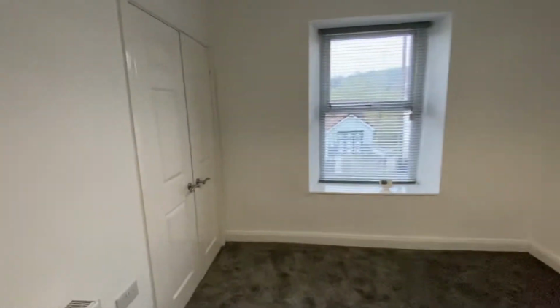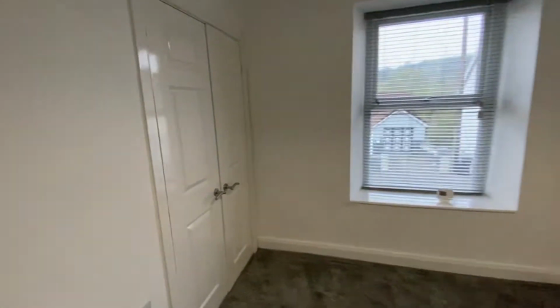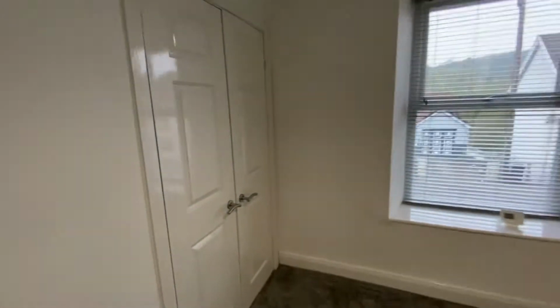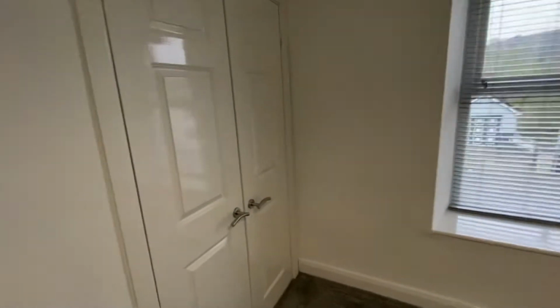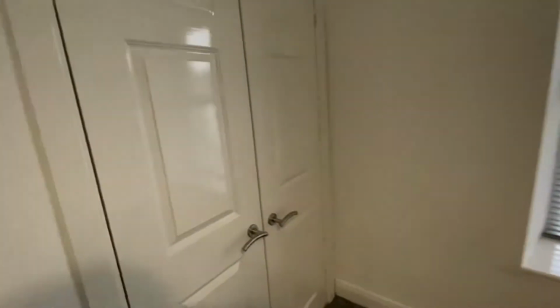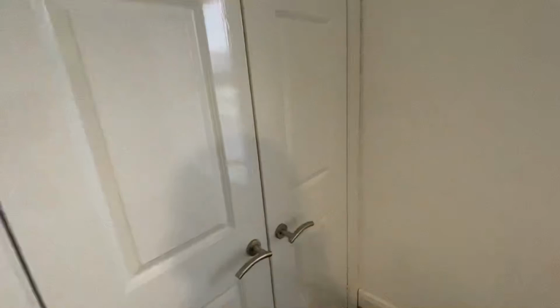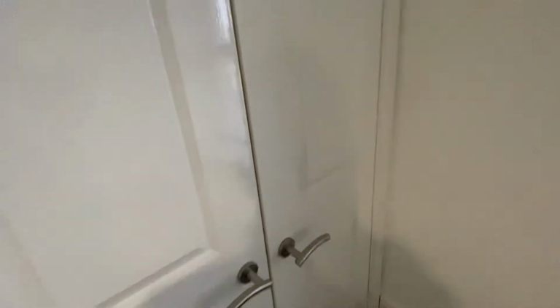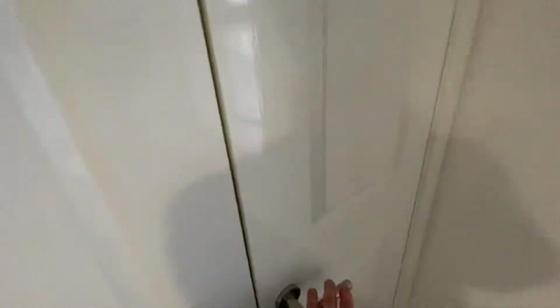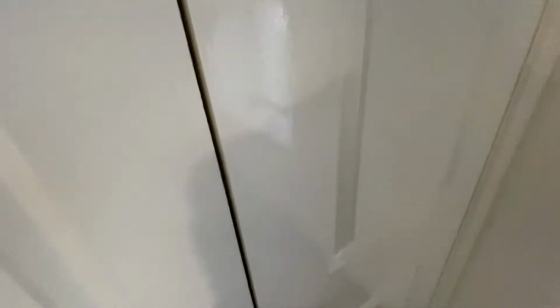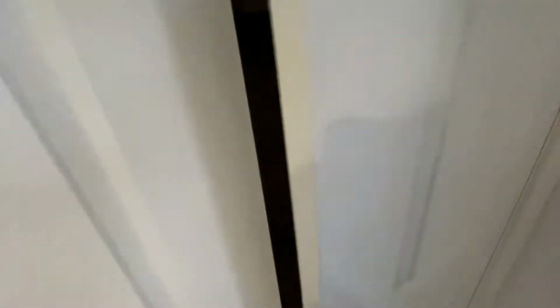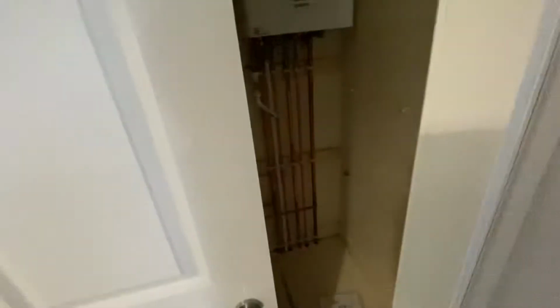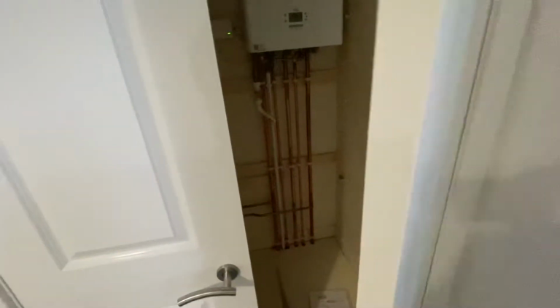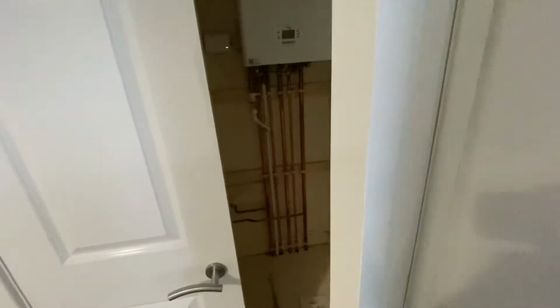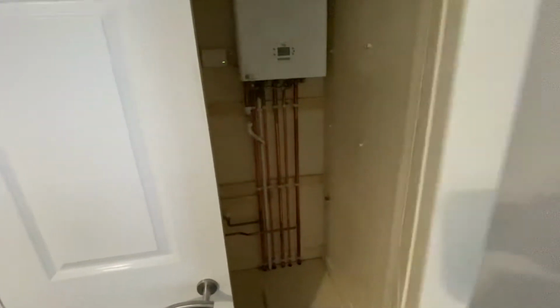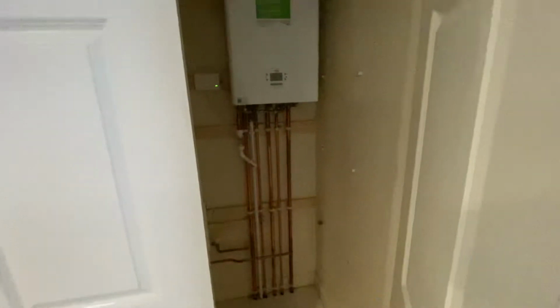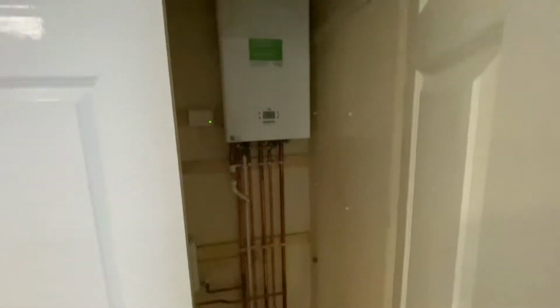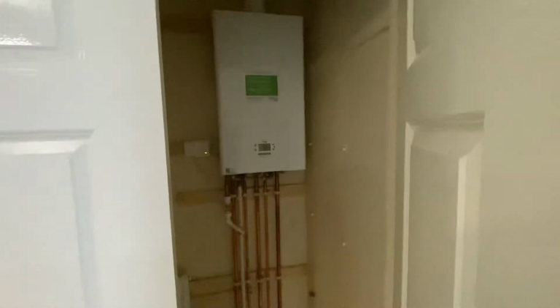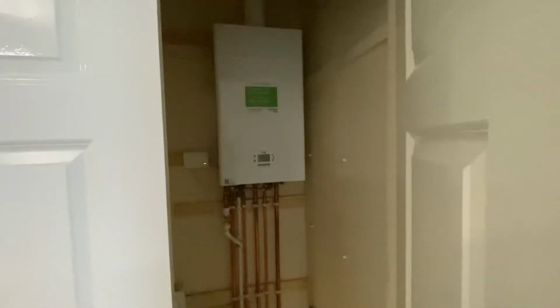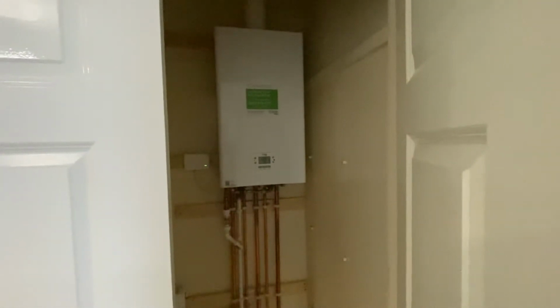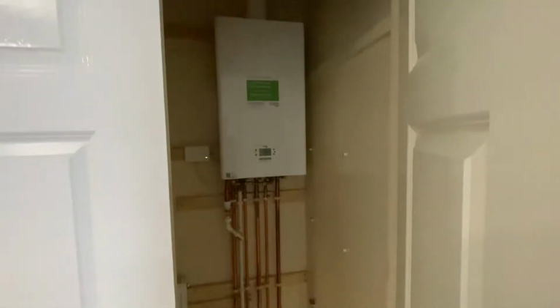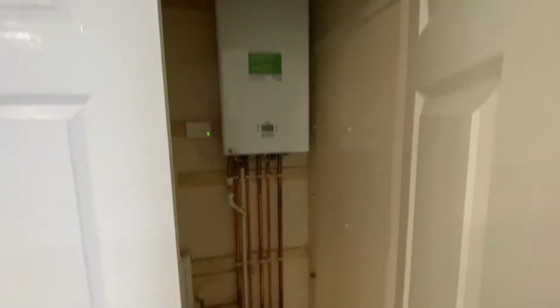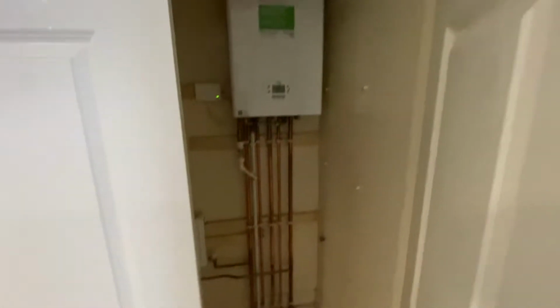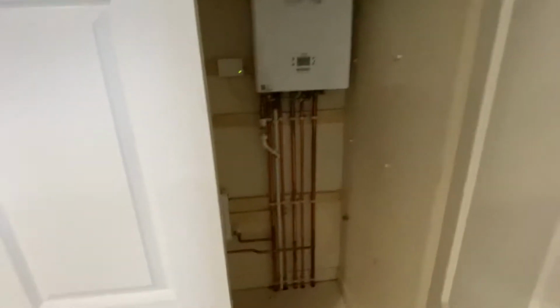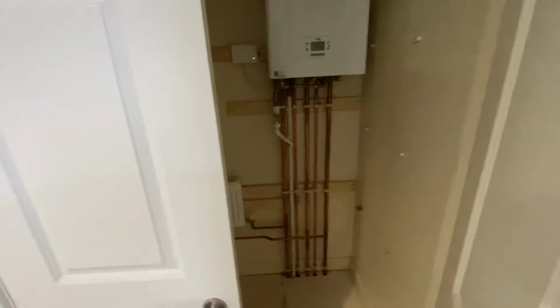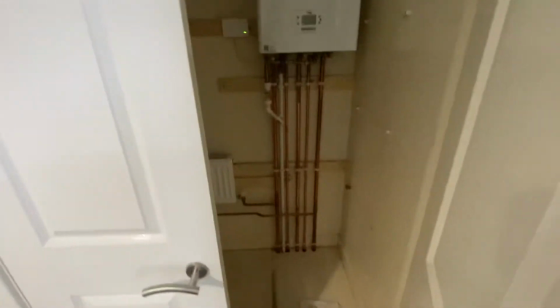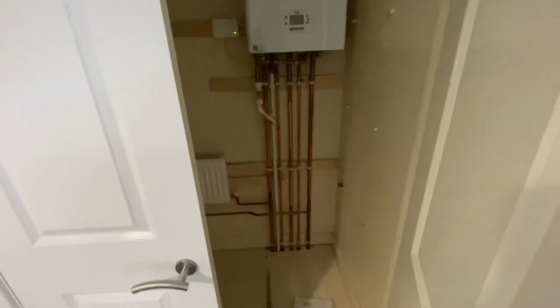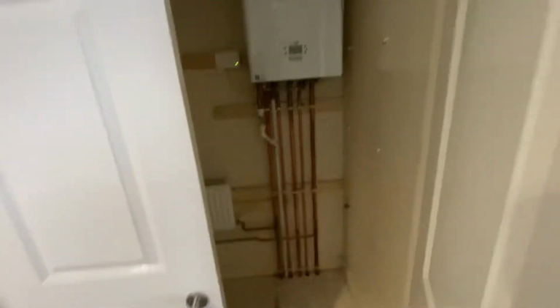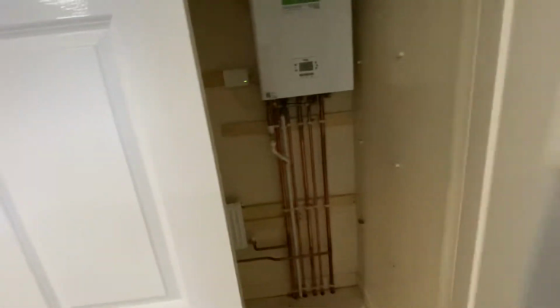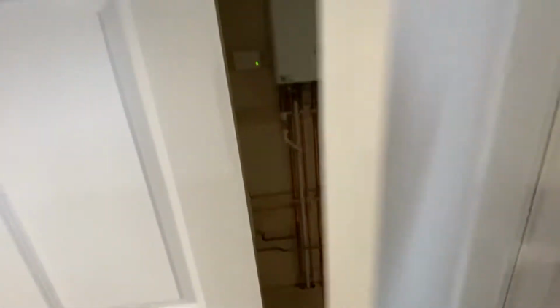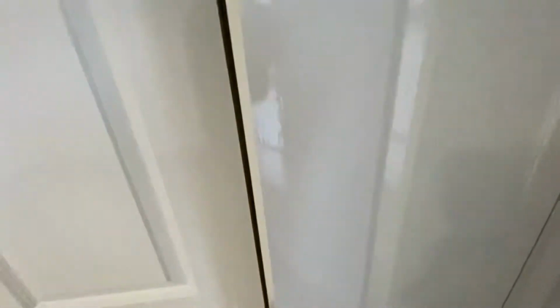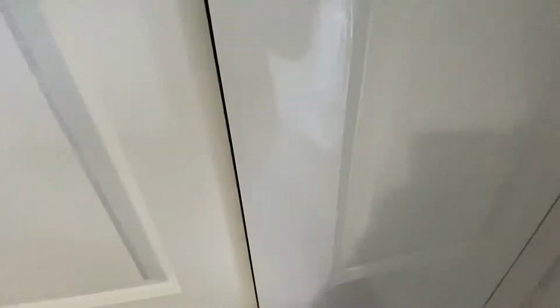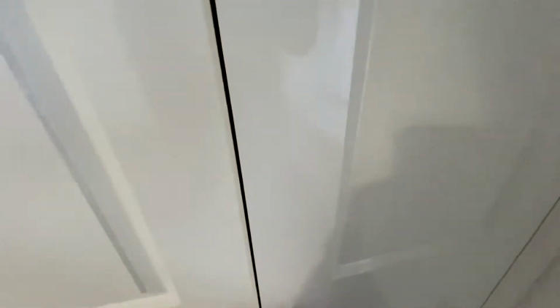We have an airing cupboard stroke wardrobe here. We've got a new combi boiler and a radiator for airing your clothes there.